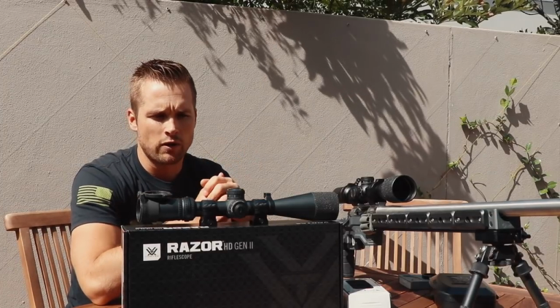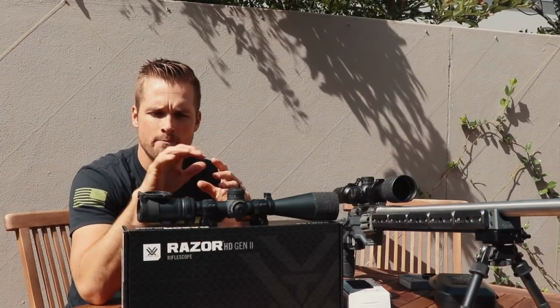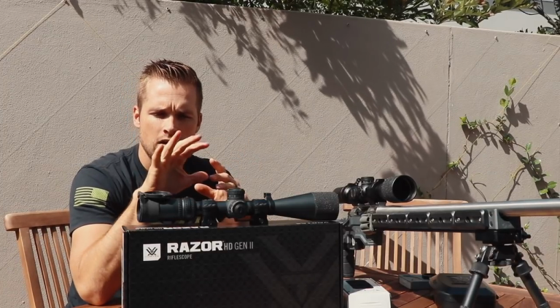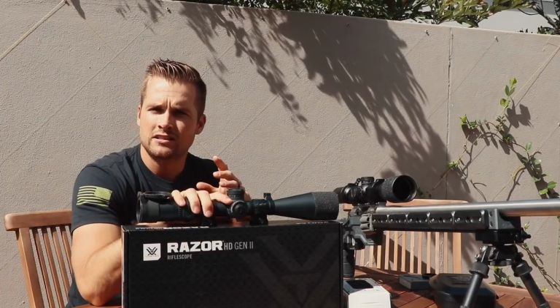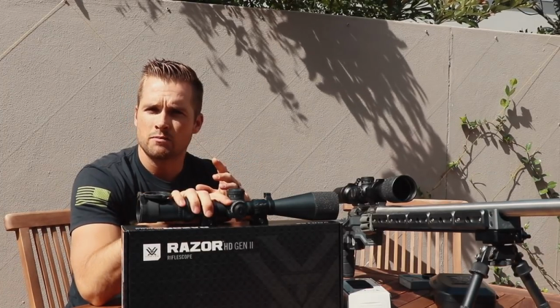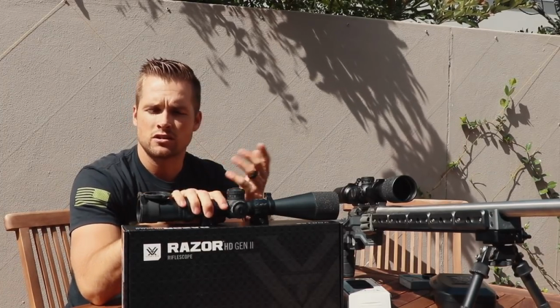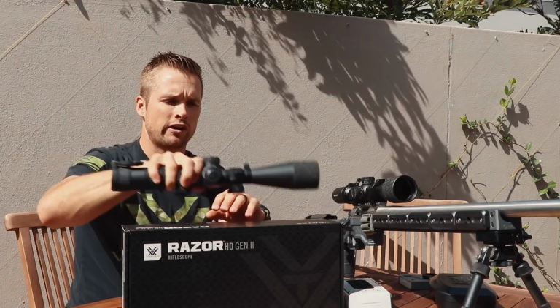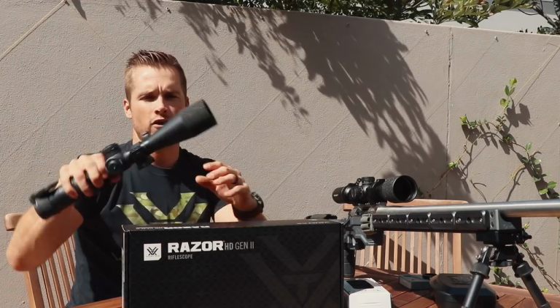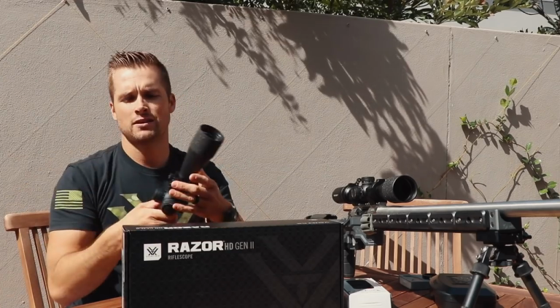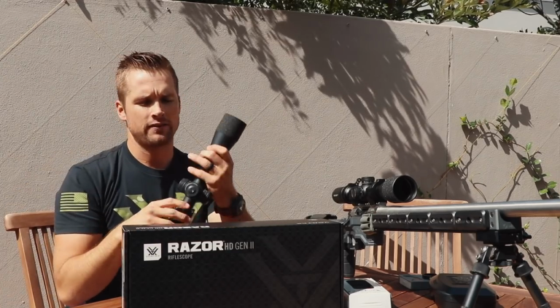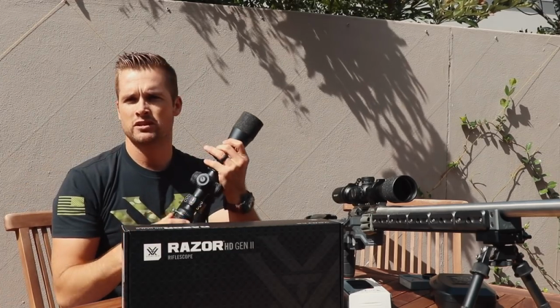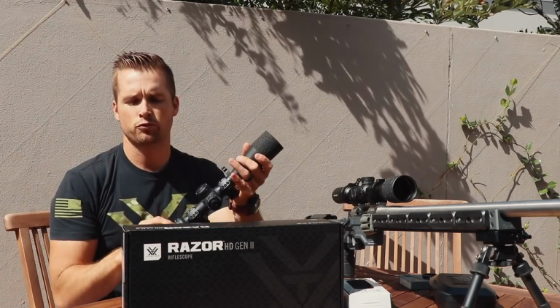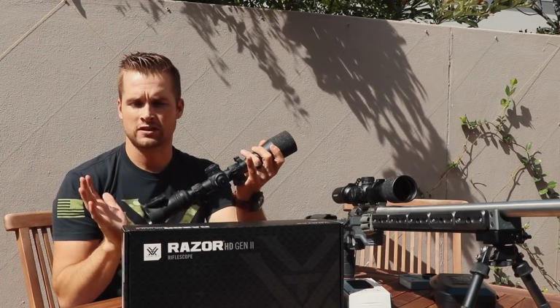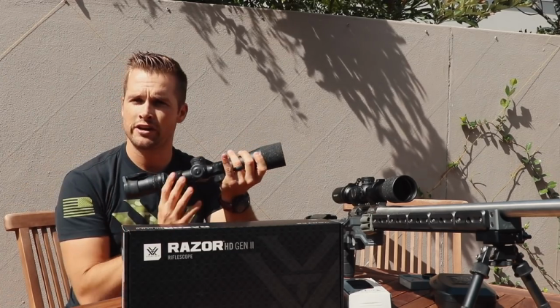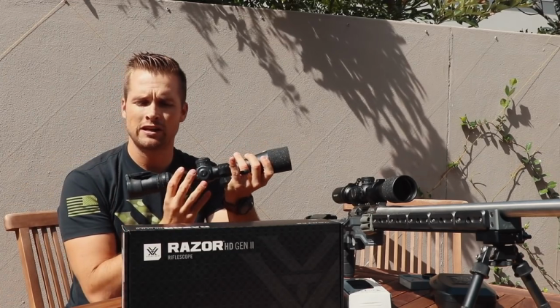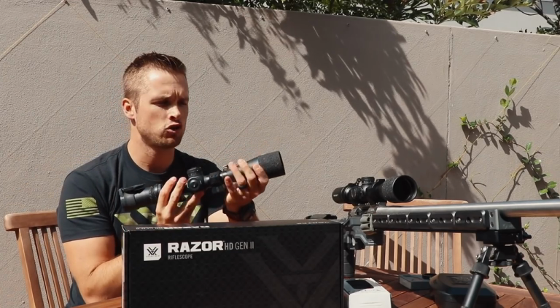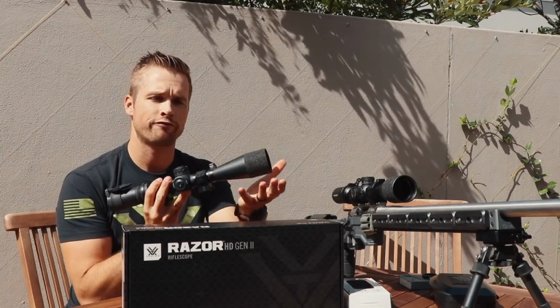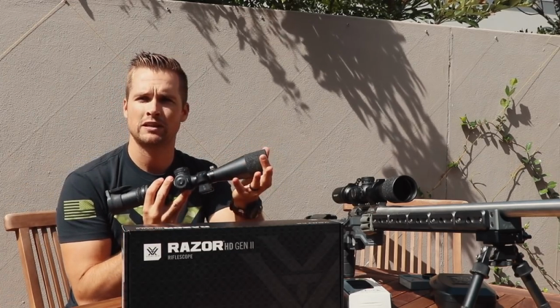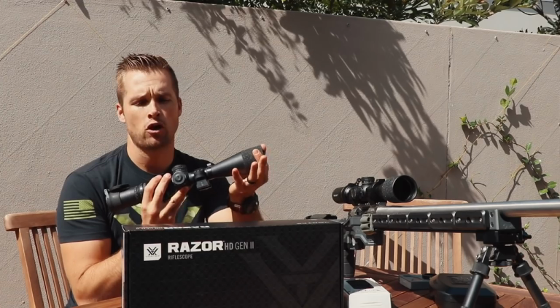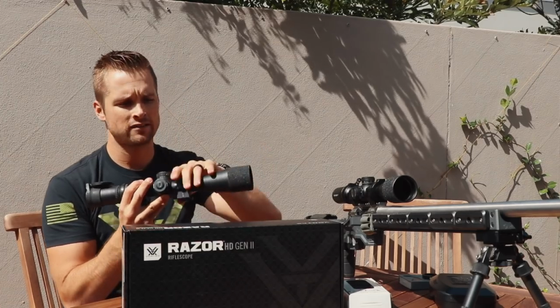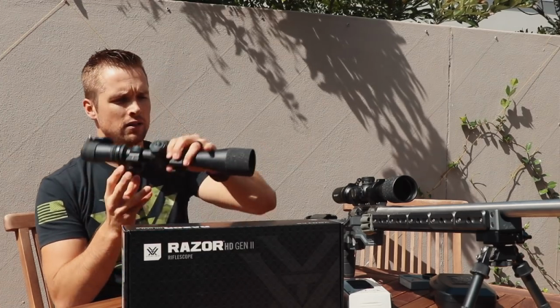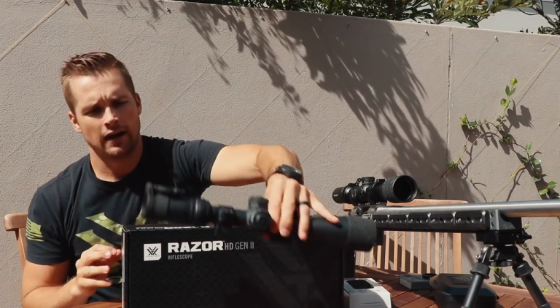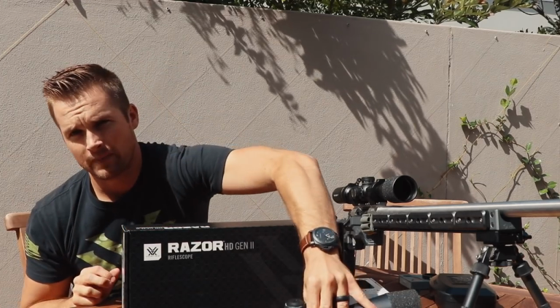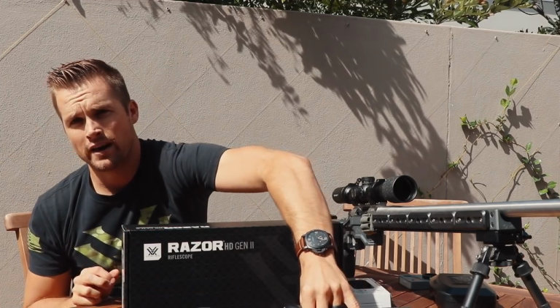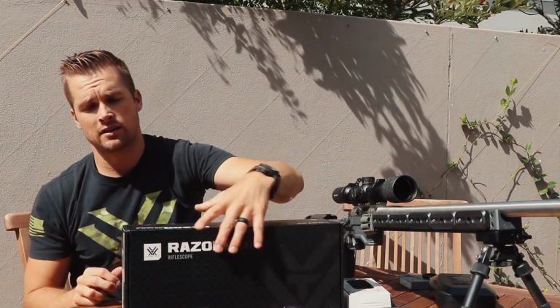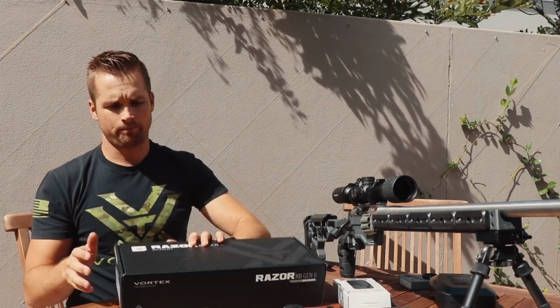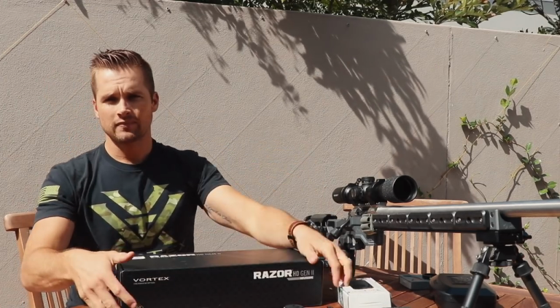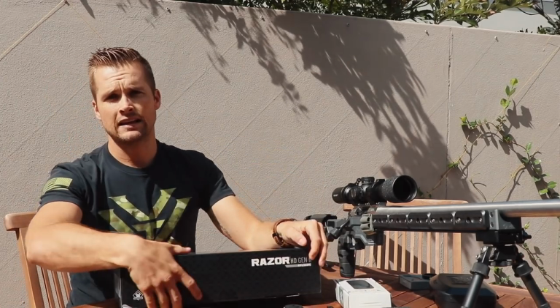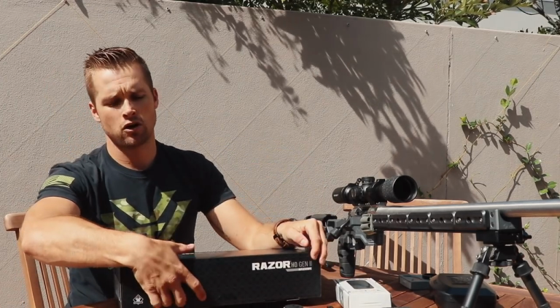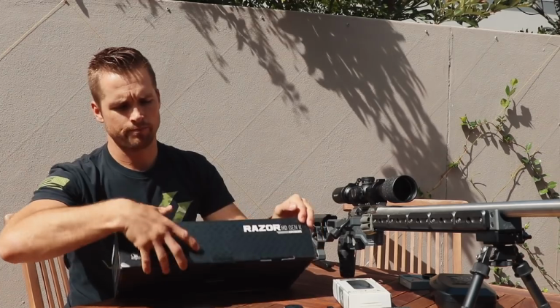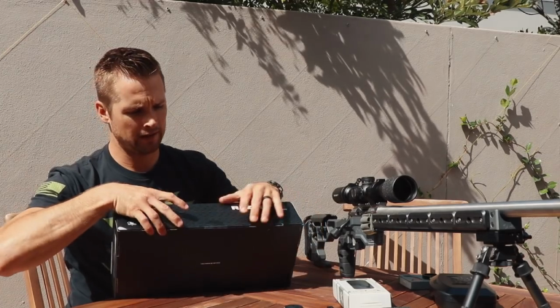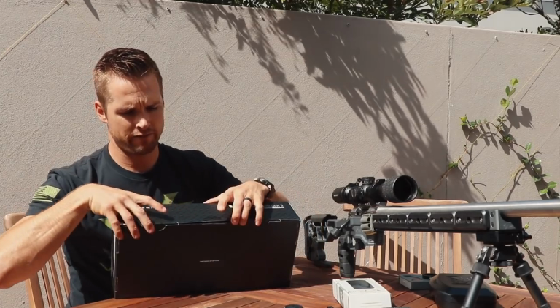Let's take it out of the box and see what we're working with. Obviously the AMG is a beautiful scope — it's a 30 millimeter tube with a 50 millimeter objective bell — and the Razer is gonna be a little bit larger and a little bit heavier.